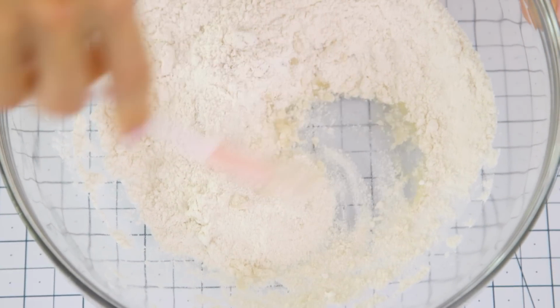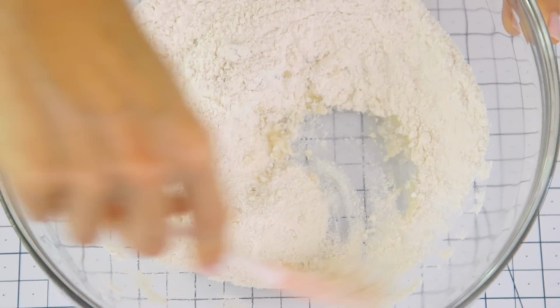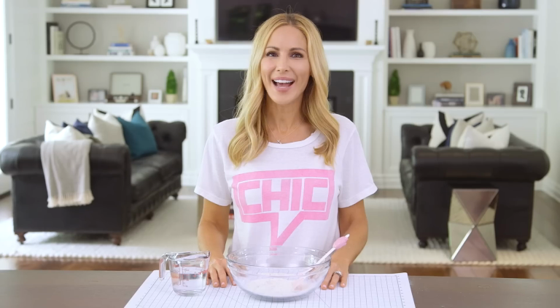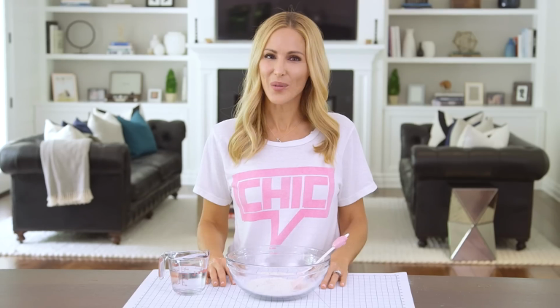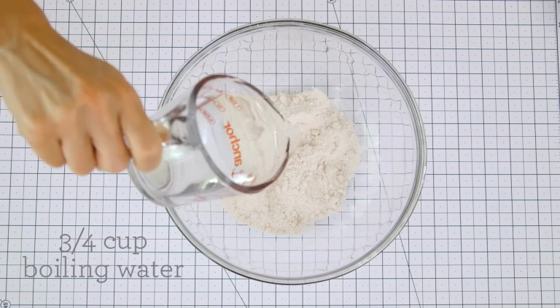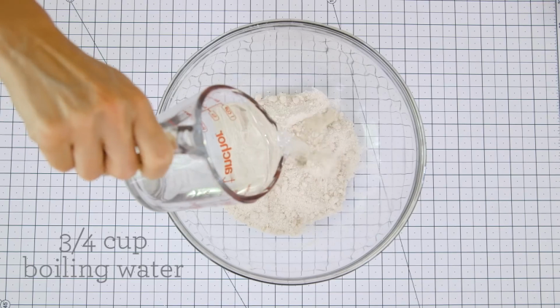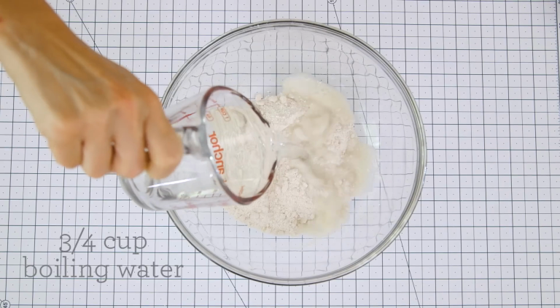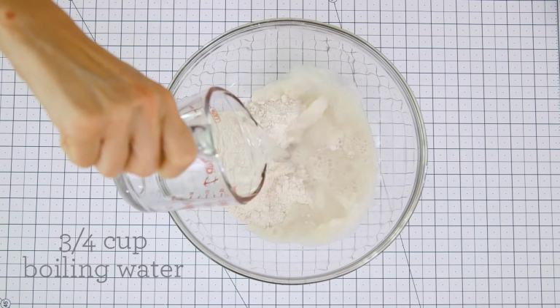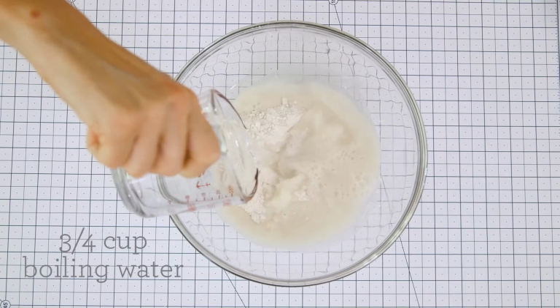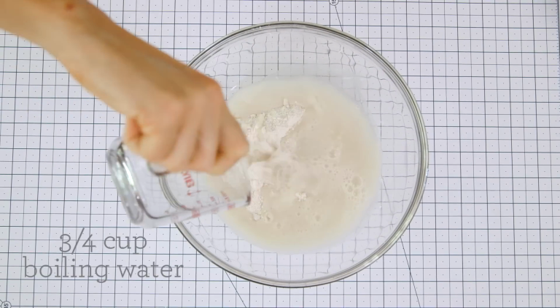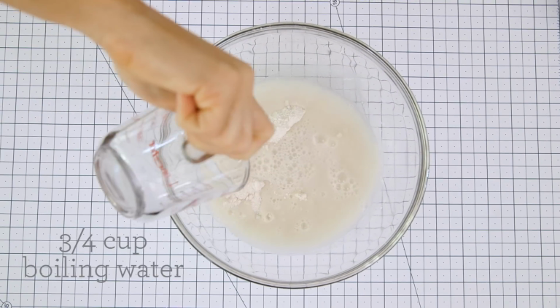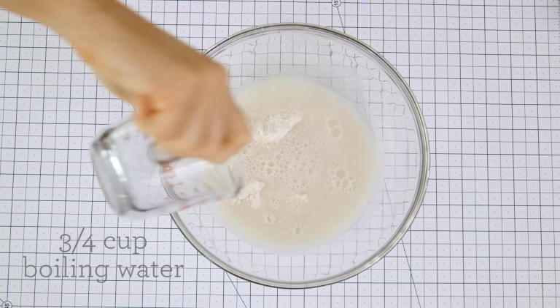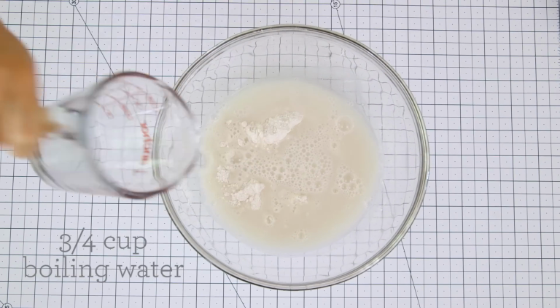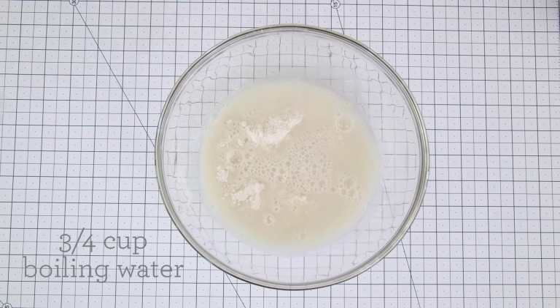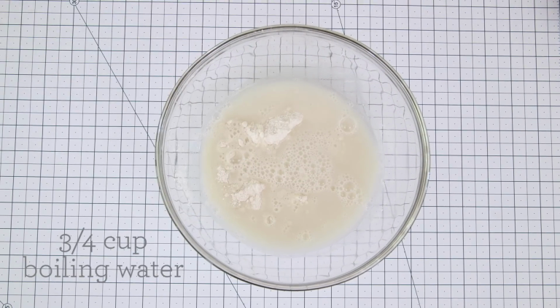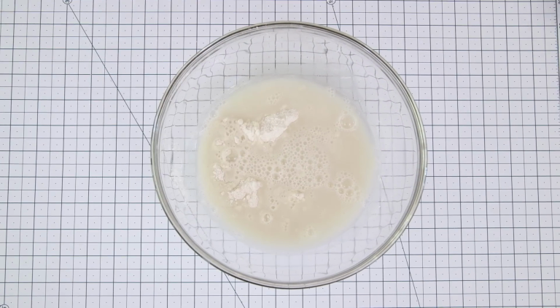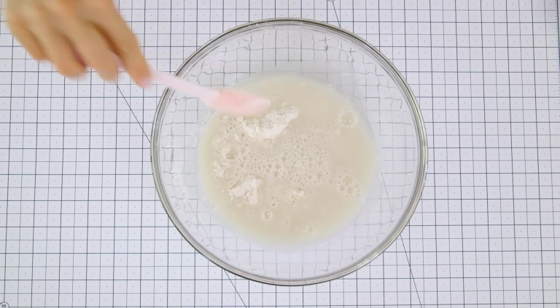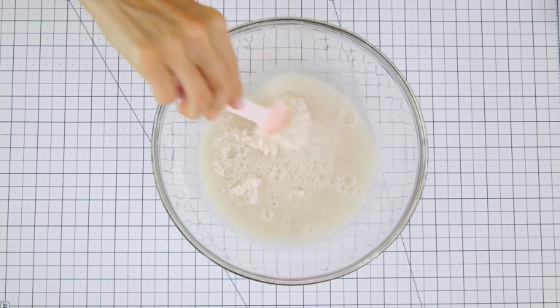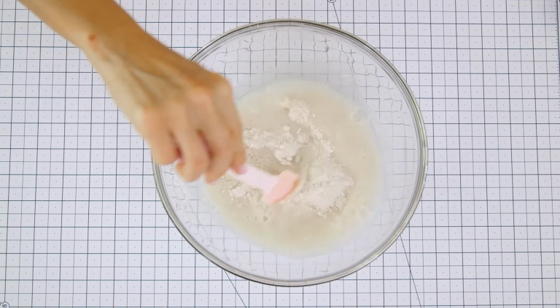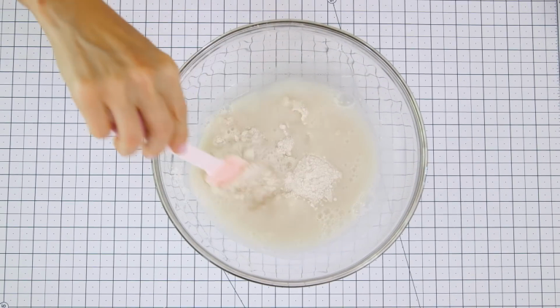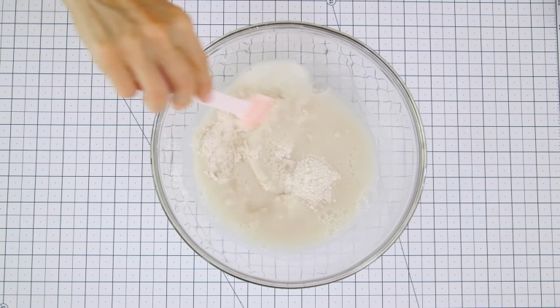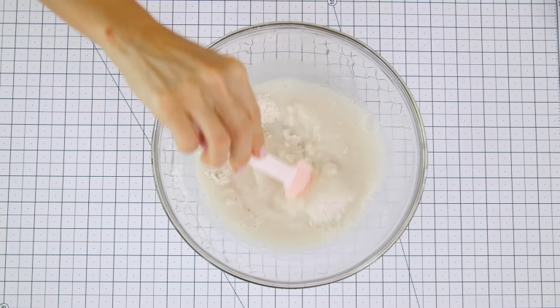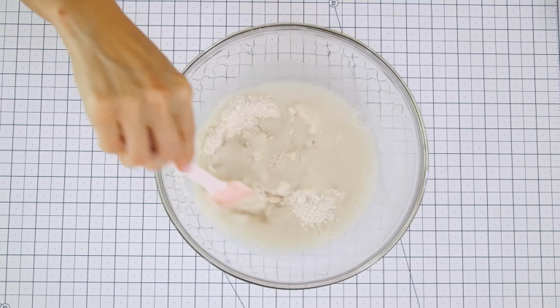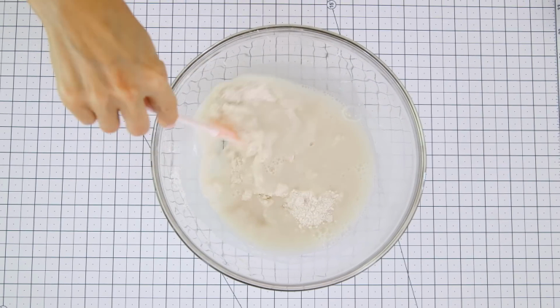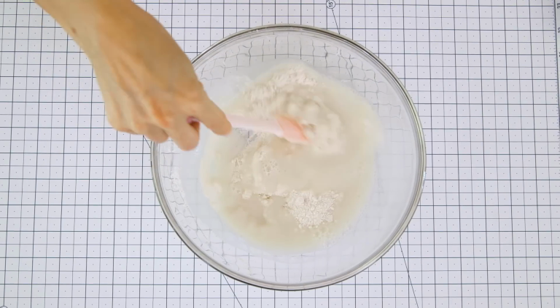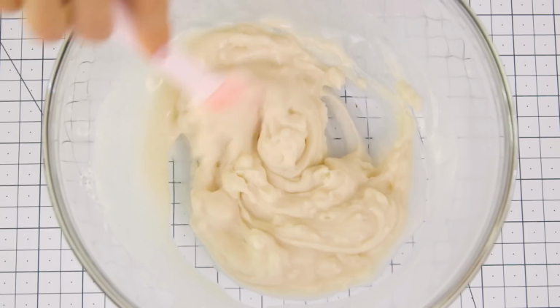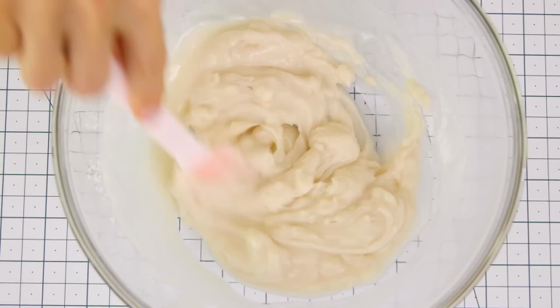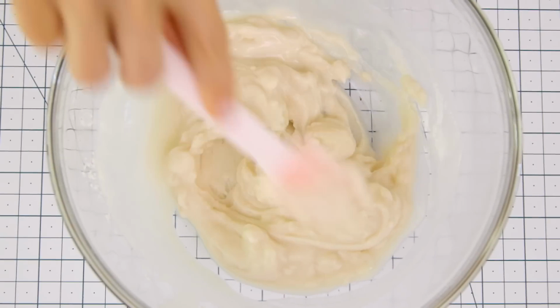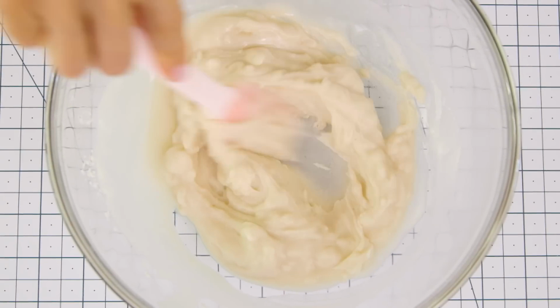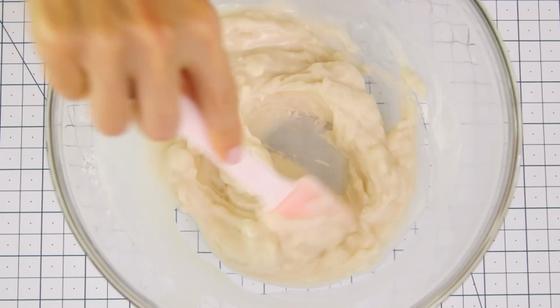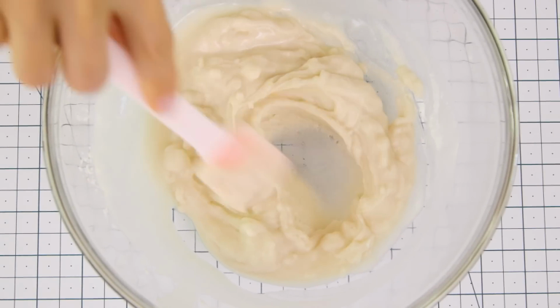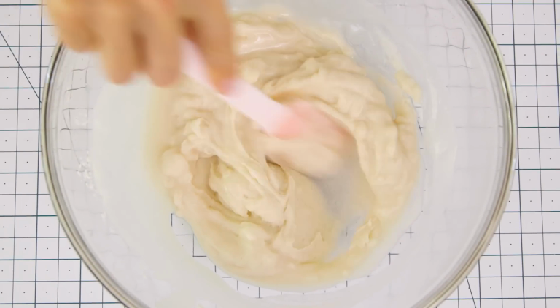Now we're going to add three quarters of a cup of boiling or really hot water and give it a stir. Continue mixing until you have a smooth dough-like consistency.